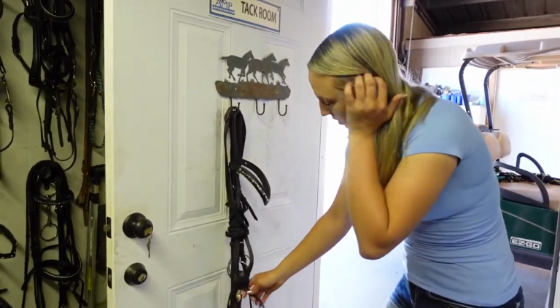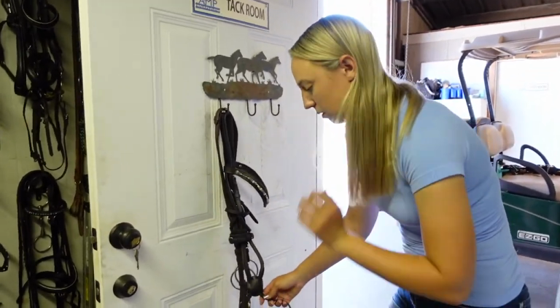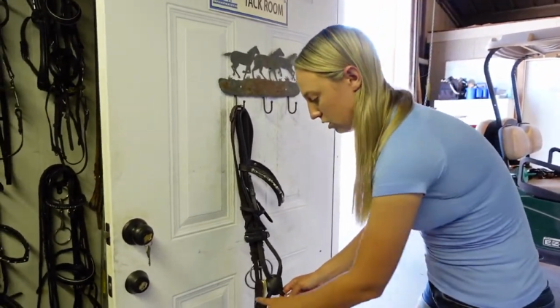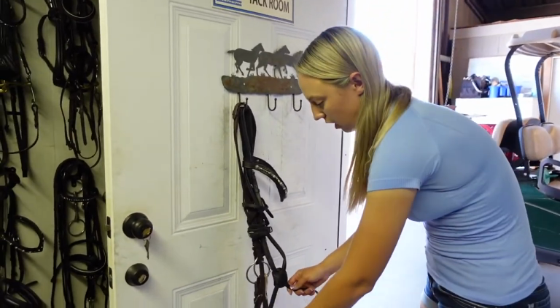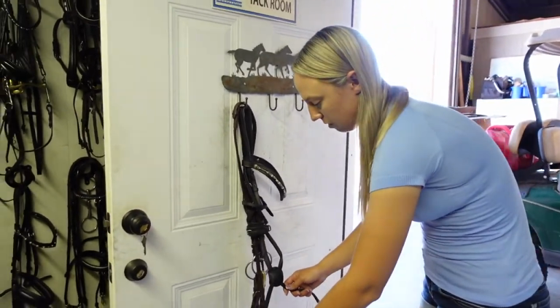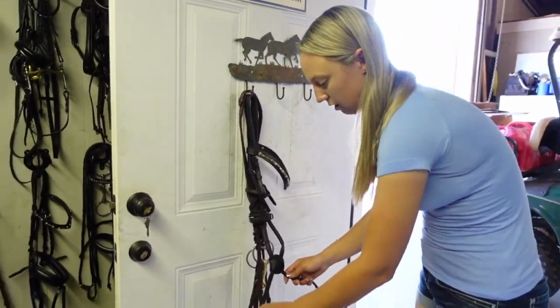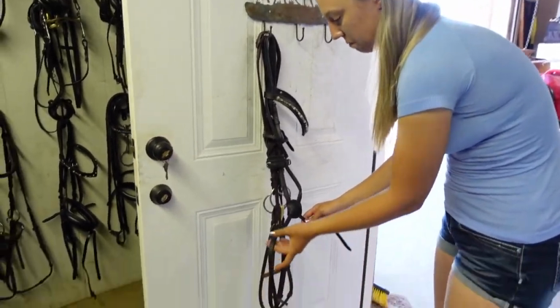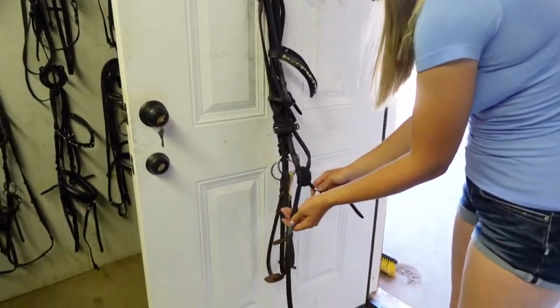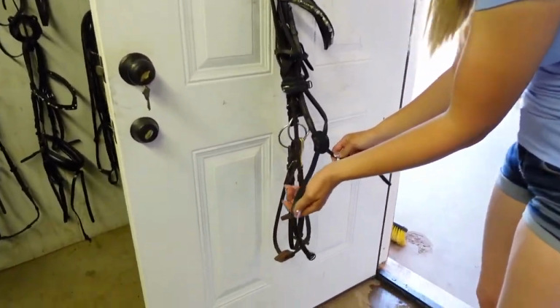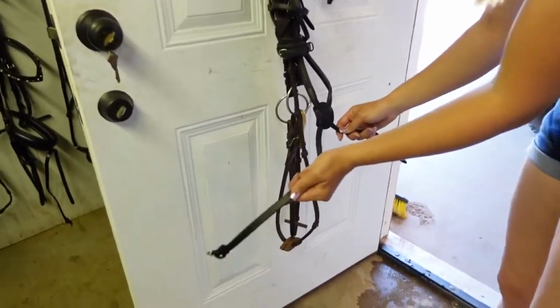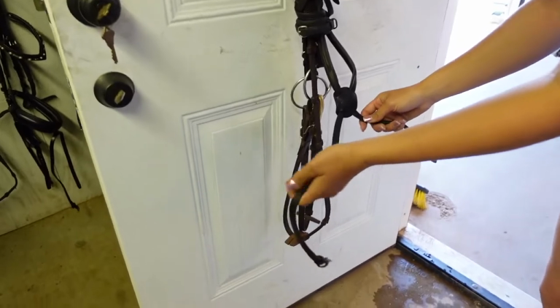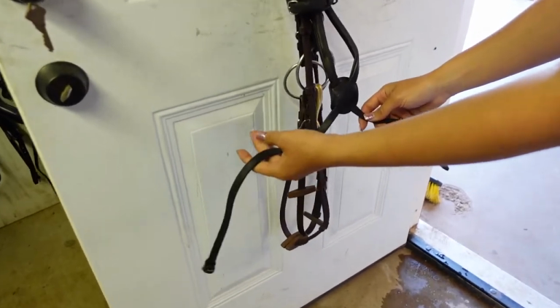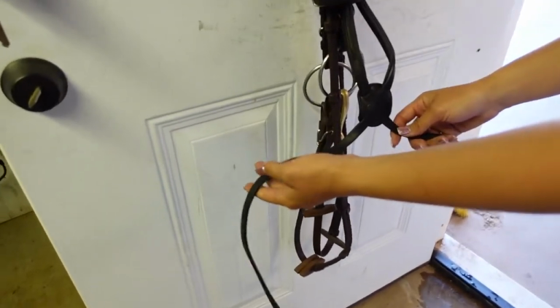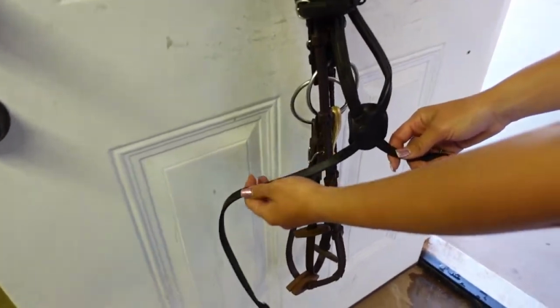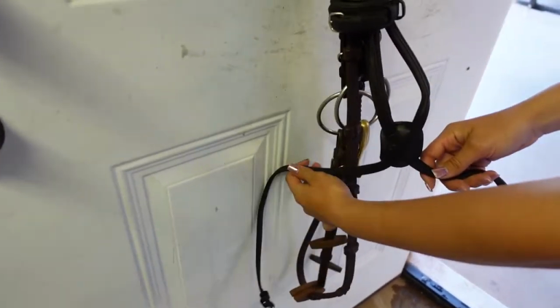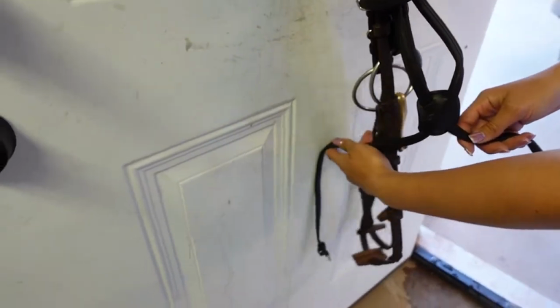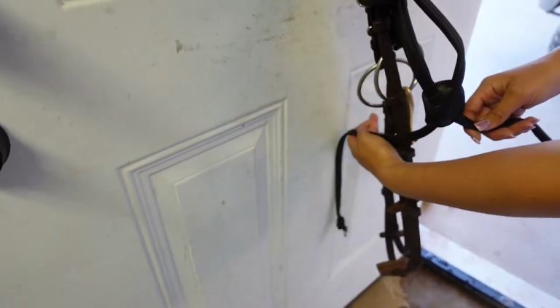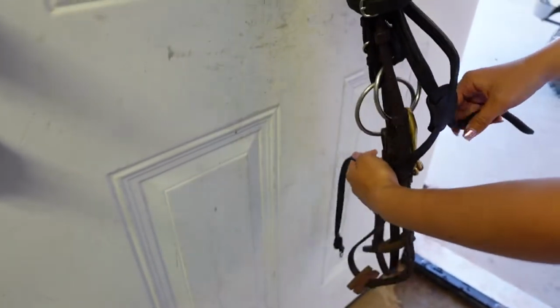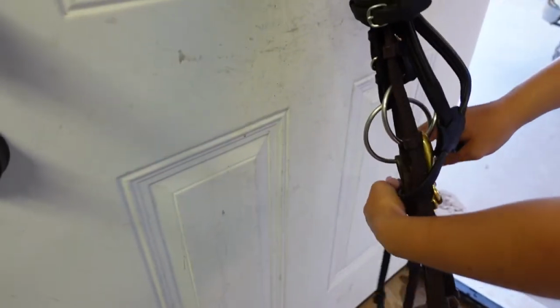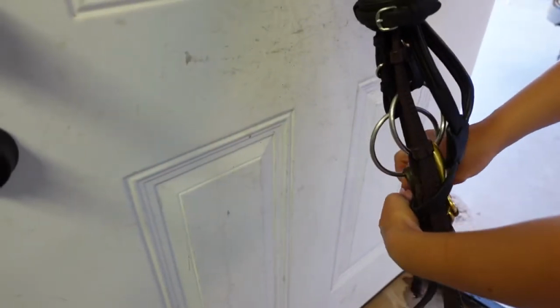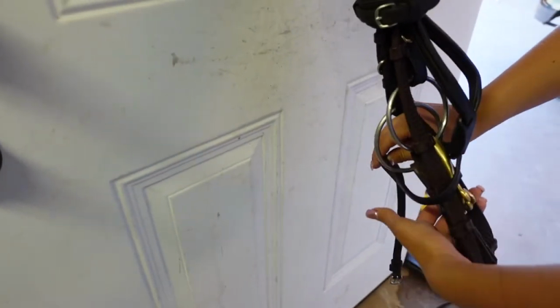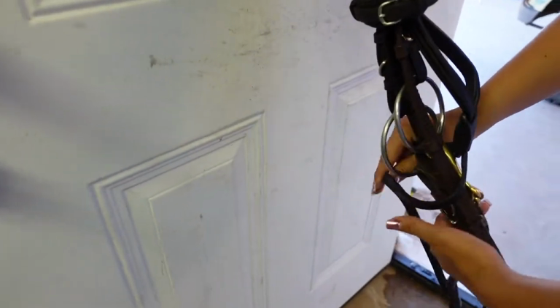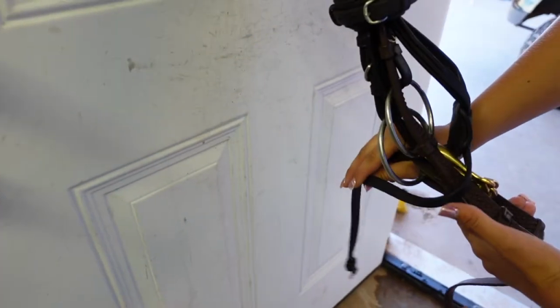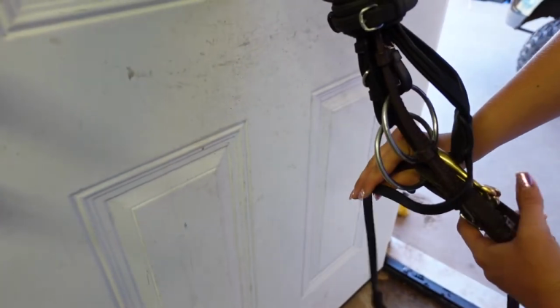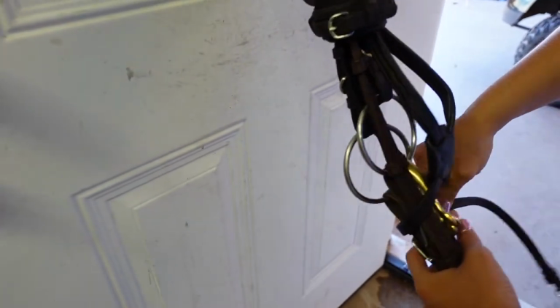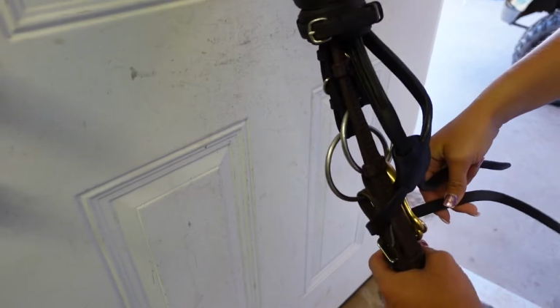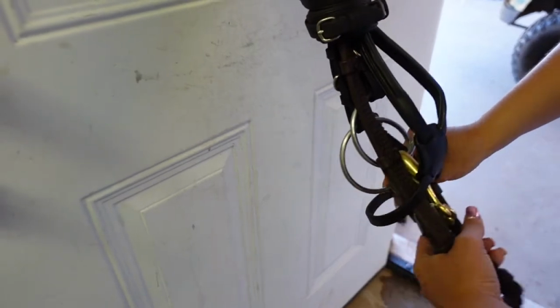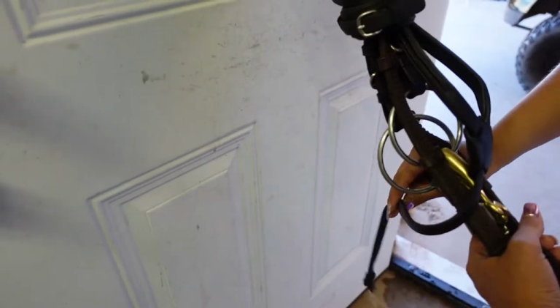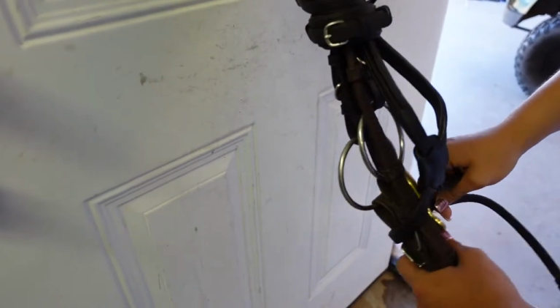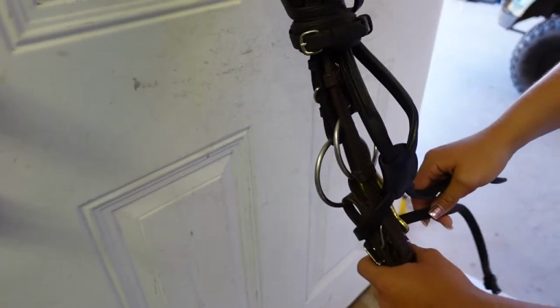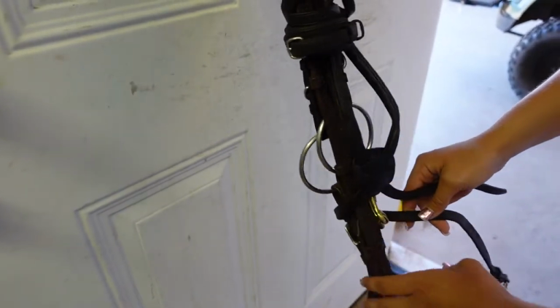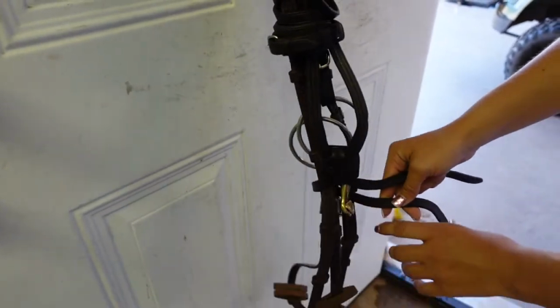Now we're going to do the bottom — same thing. The part on the left side of the bridle is going to go around the back, taking your reins. All of that stuff goes on the inside of that strap.